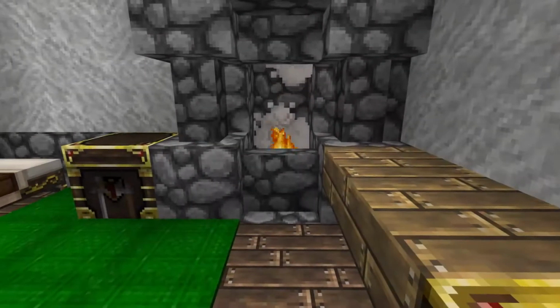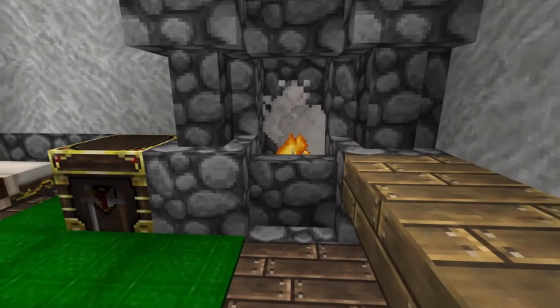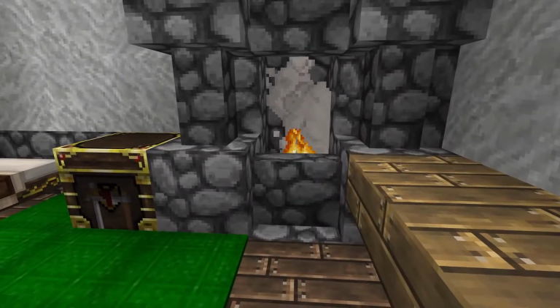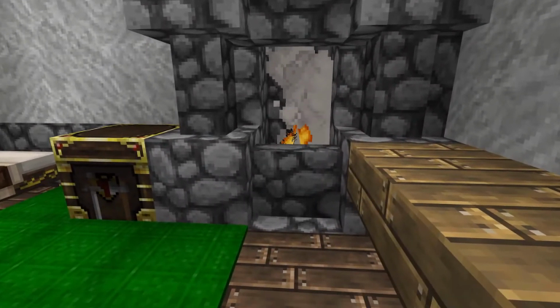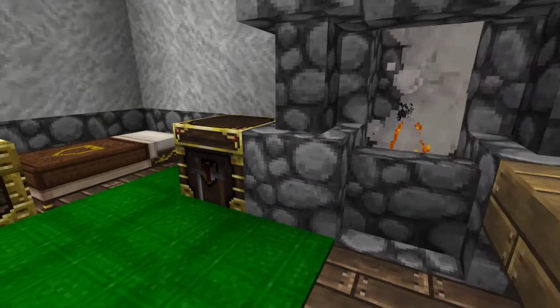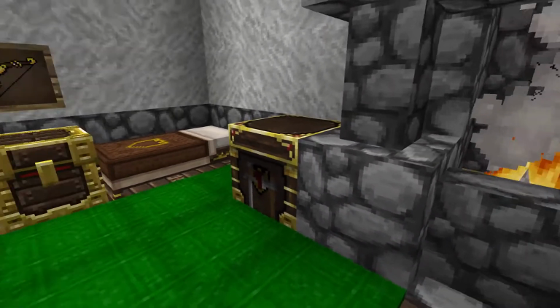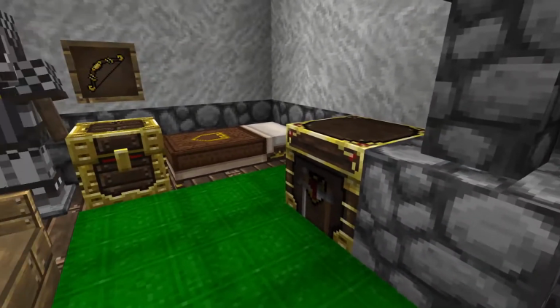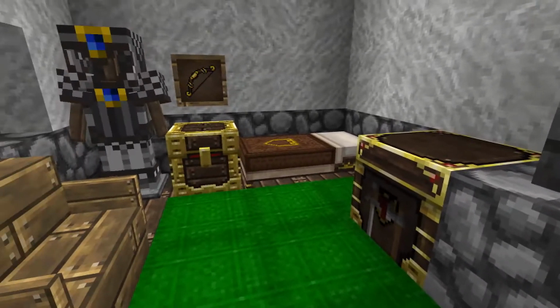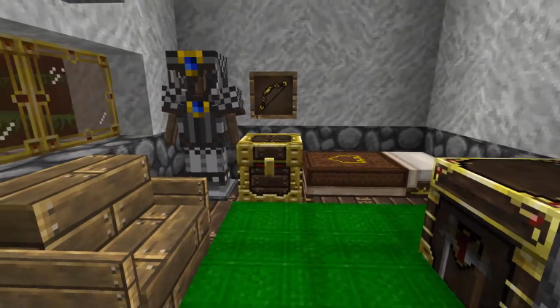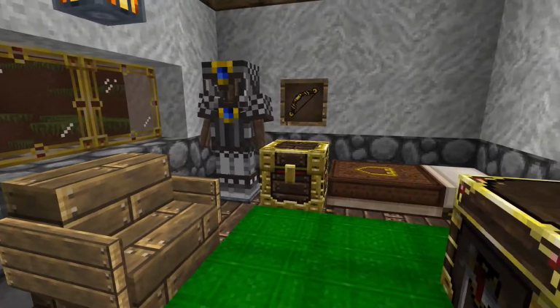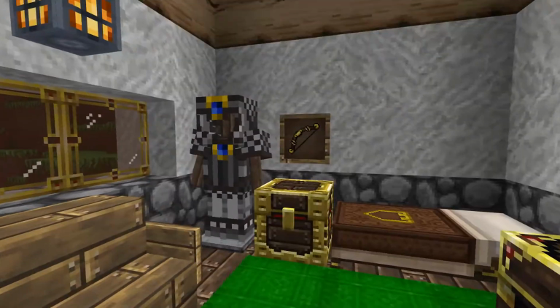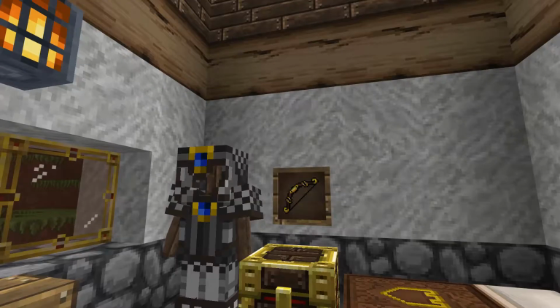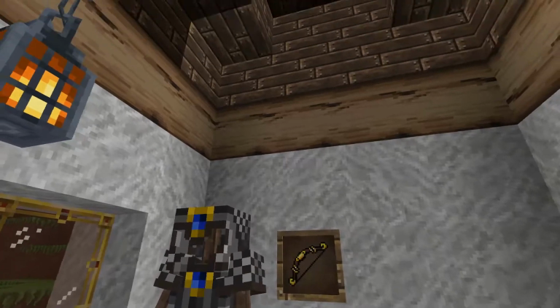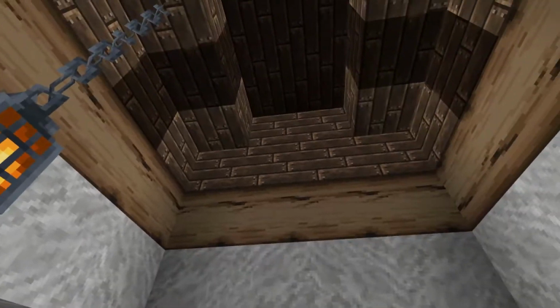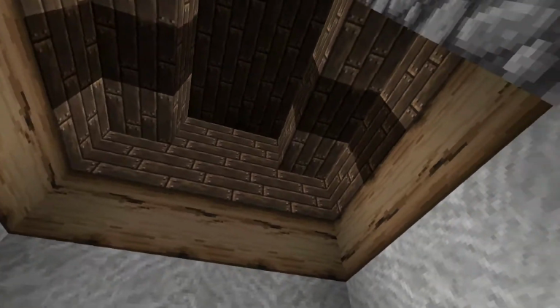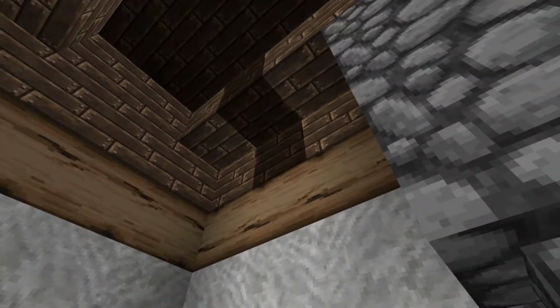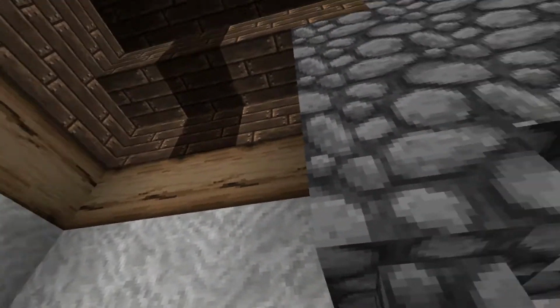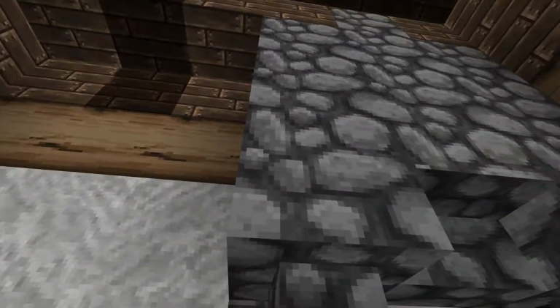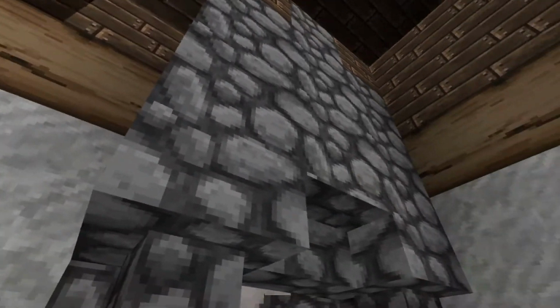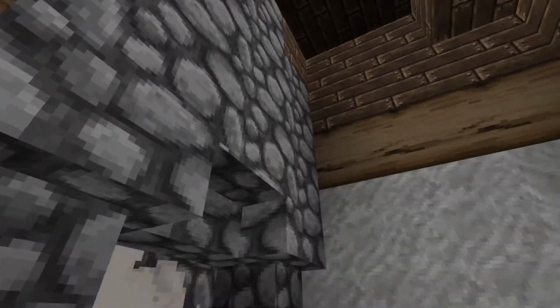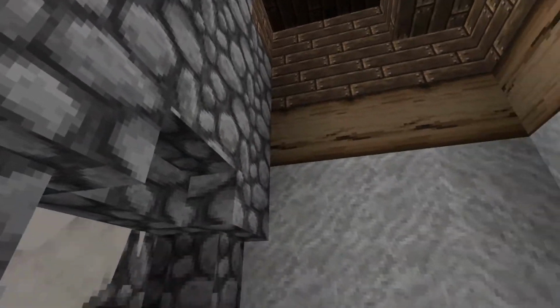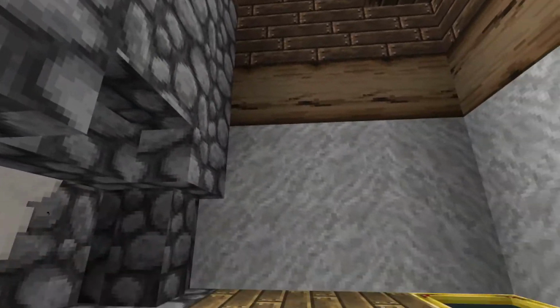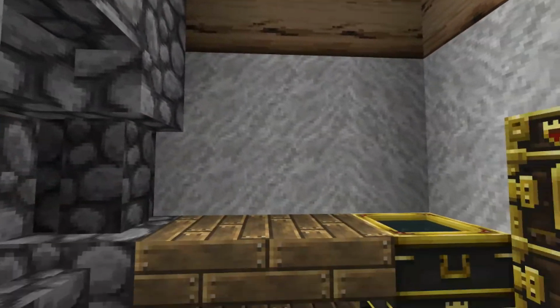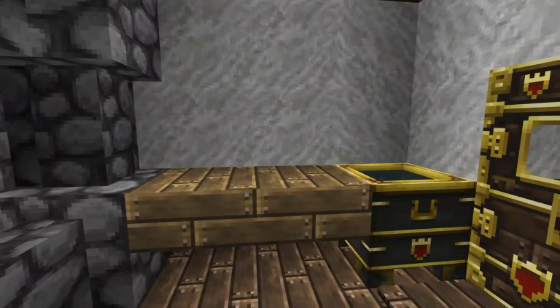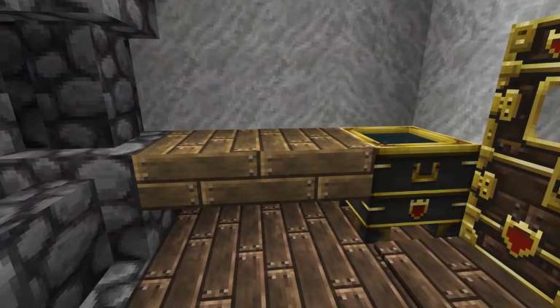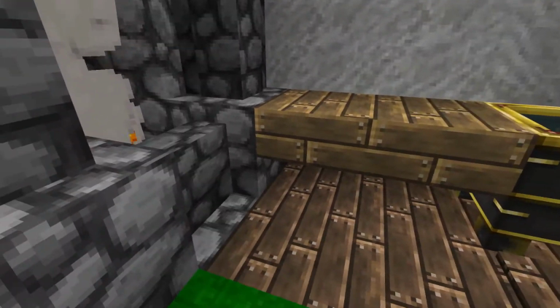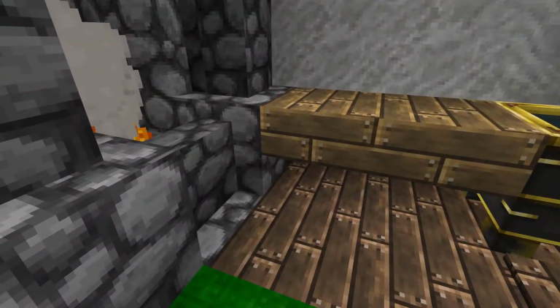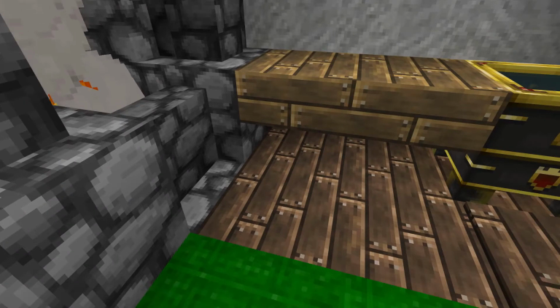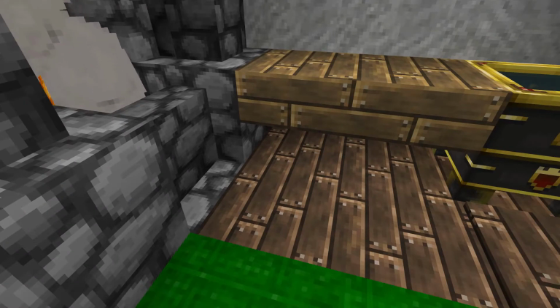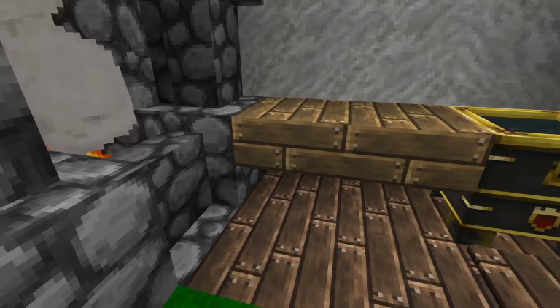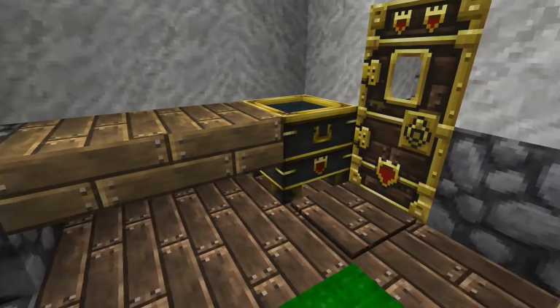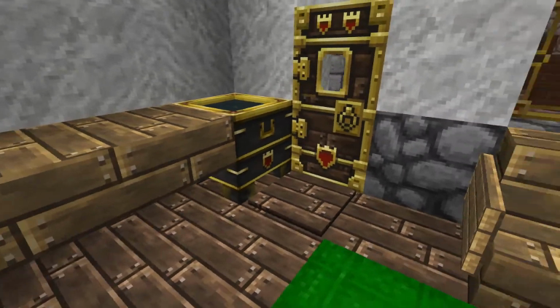Here we have one of several houses for one of the archers. As you saw in the corner there, we have a suited chainmail armor with a bow.